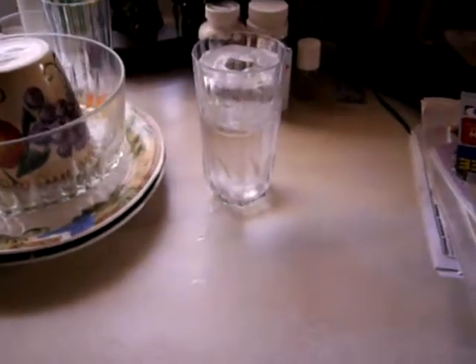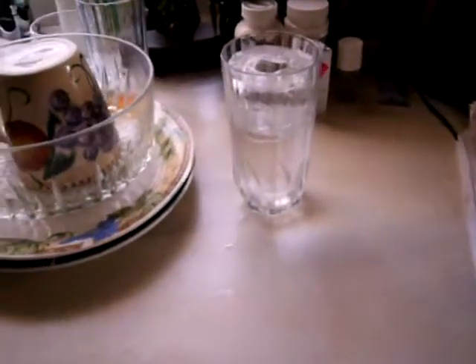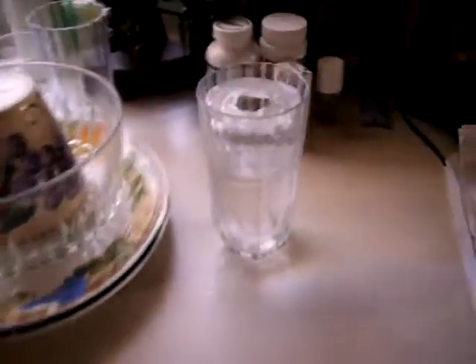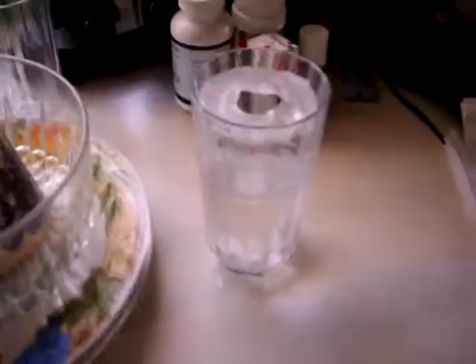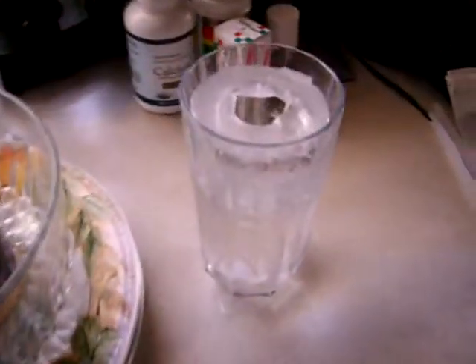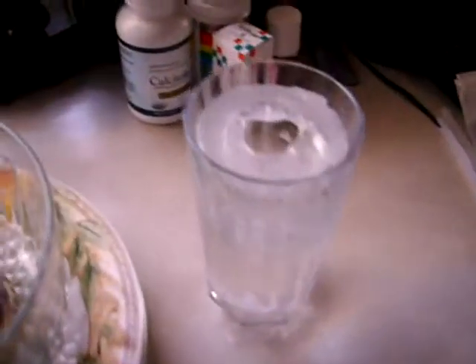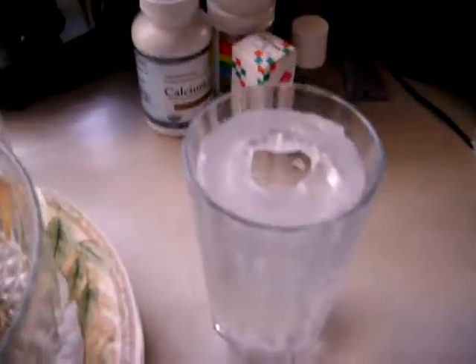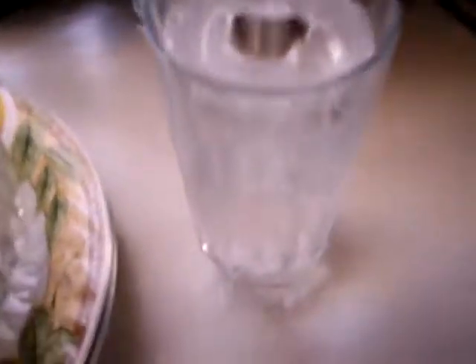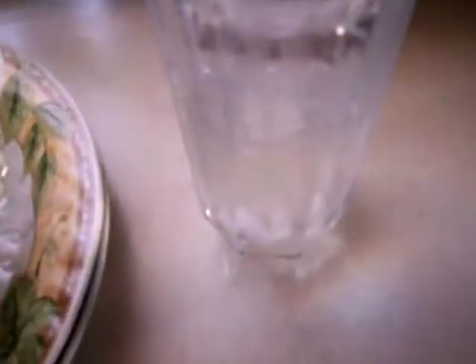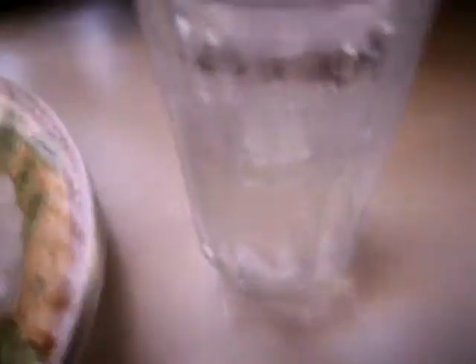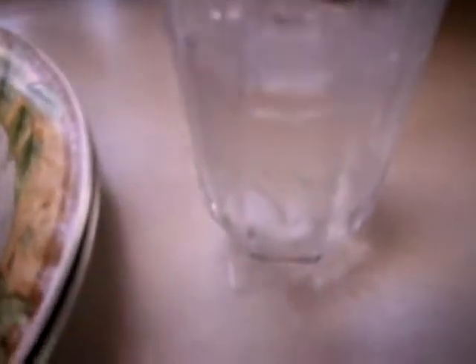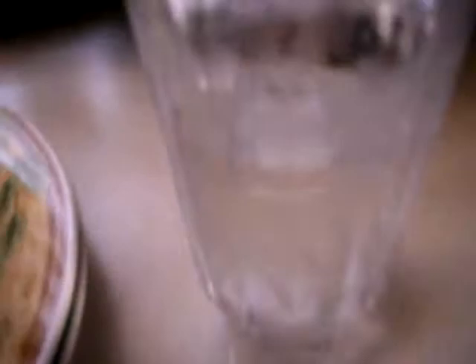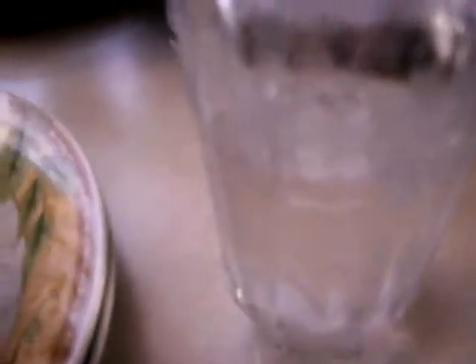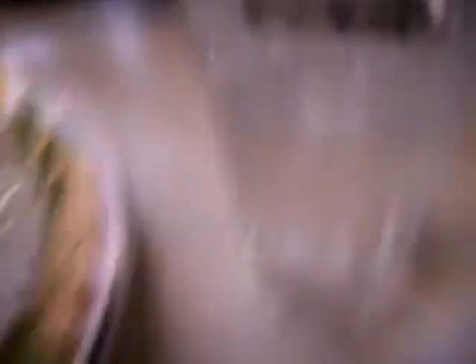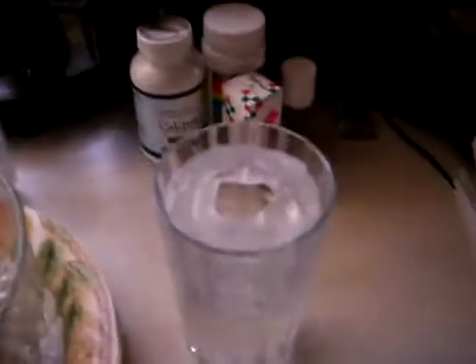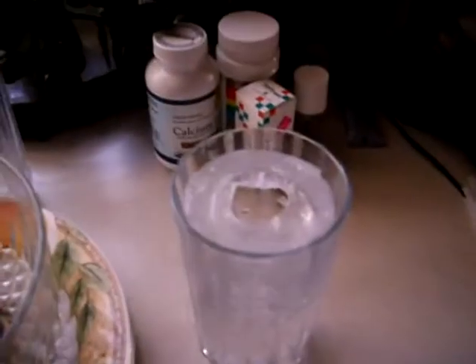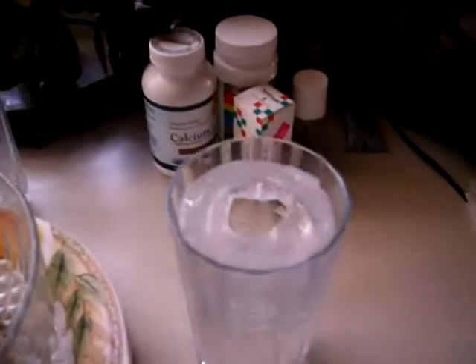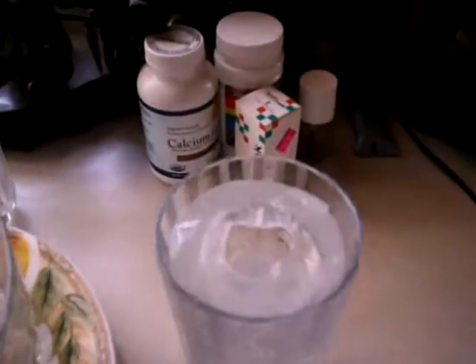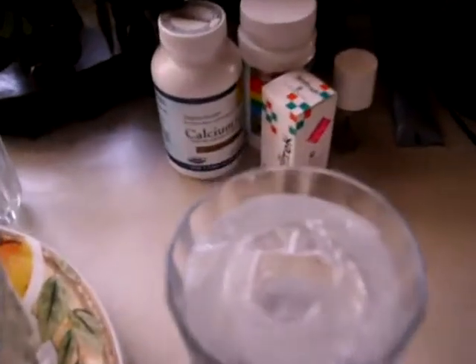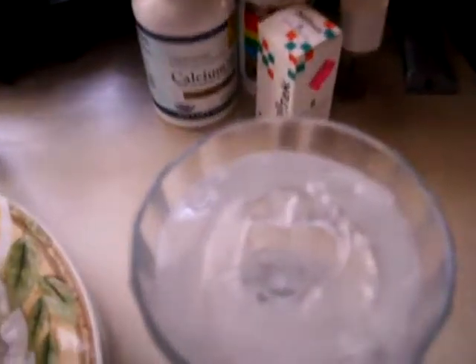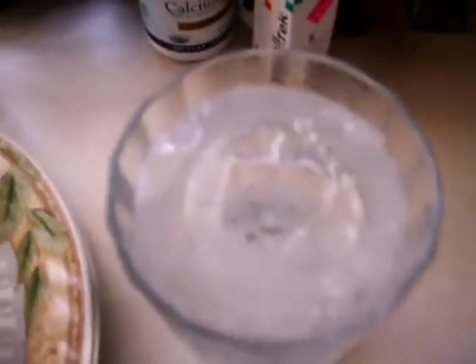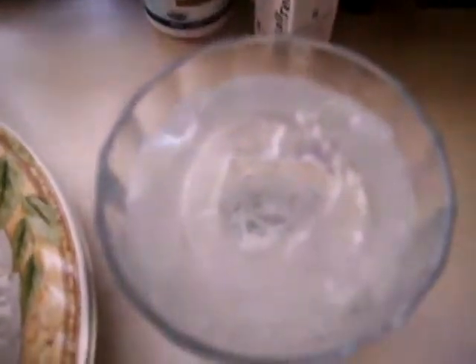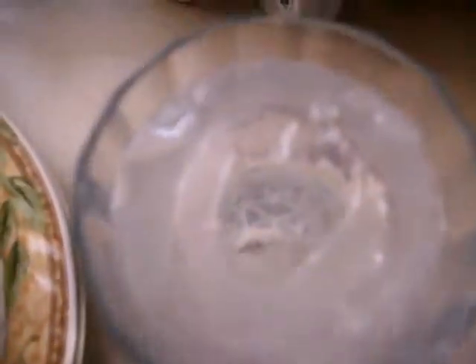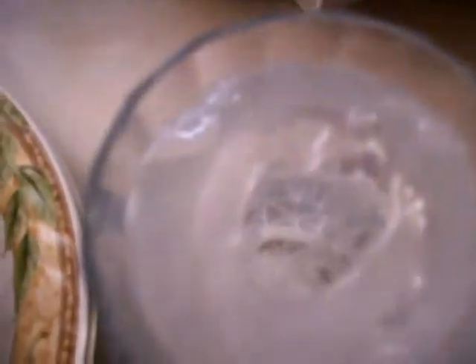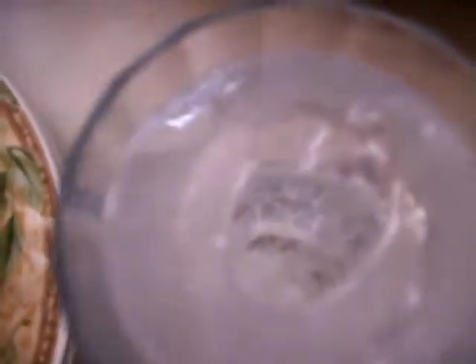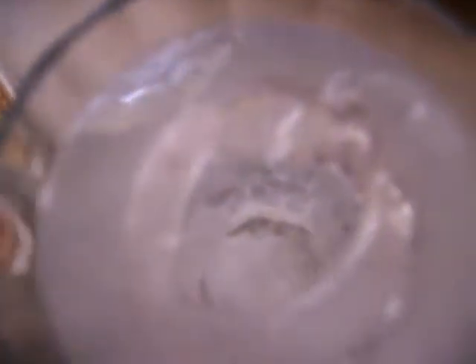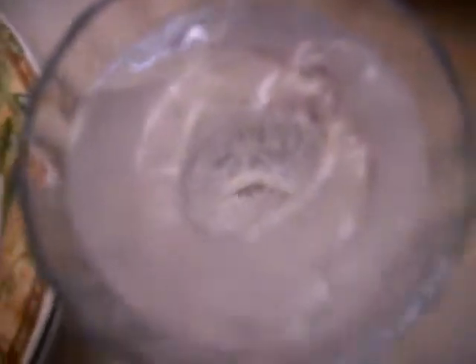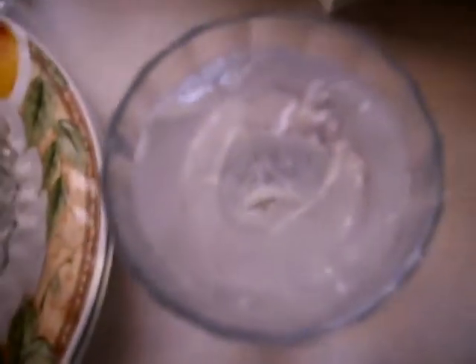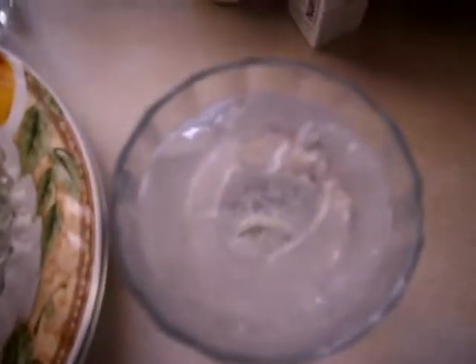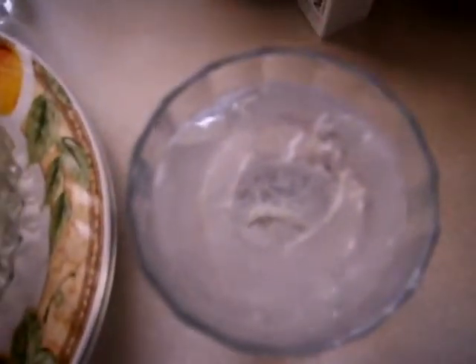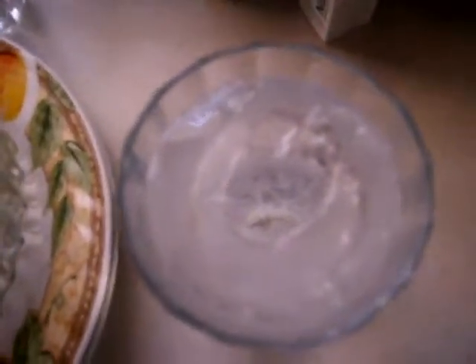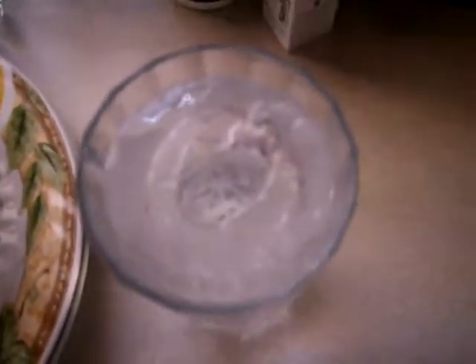This may look like a simple cup of water to you, but it's not. It's actually a cup full of ice. See? Frozen water, of course.